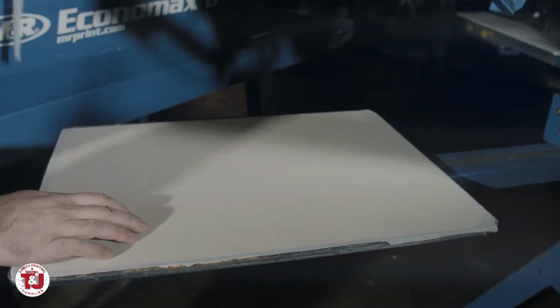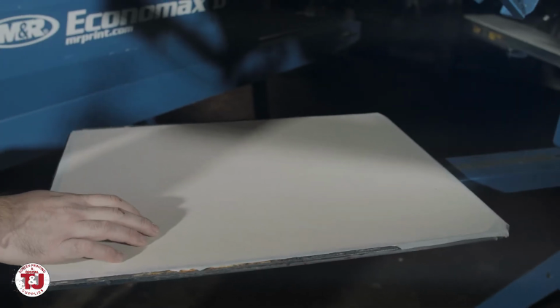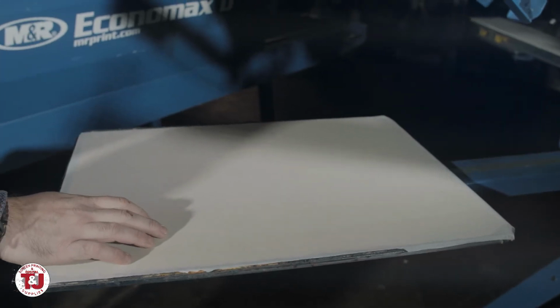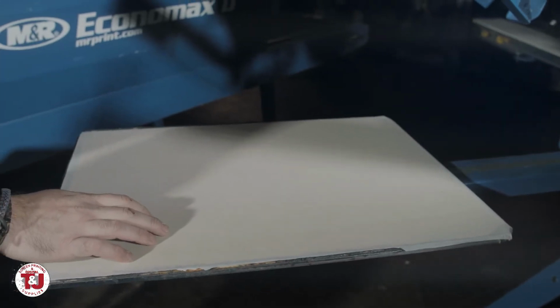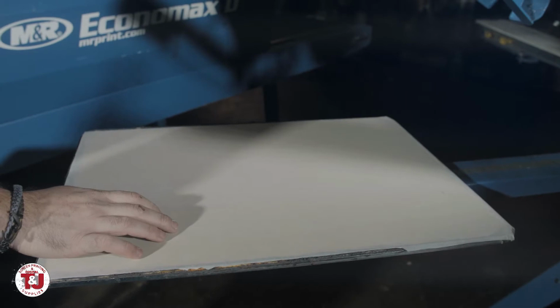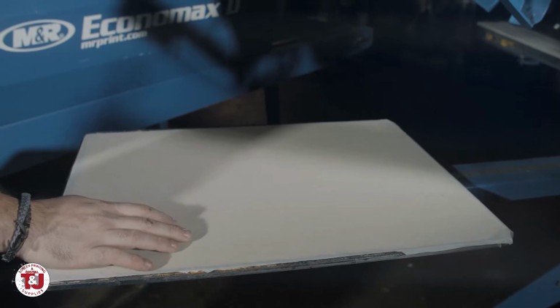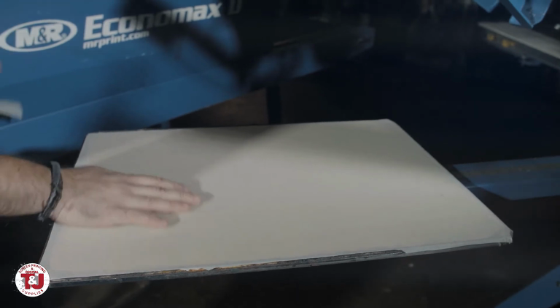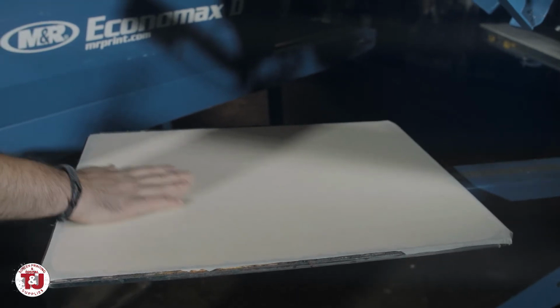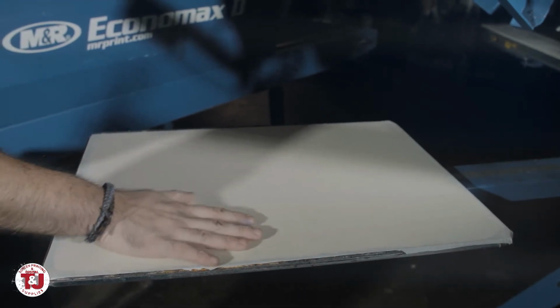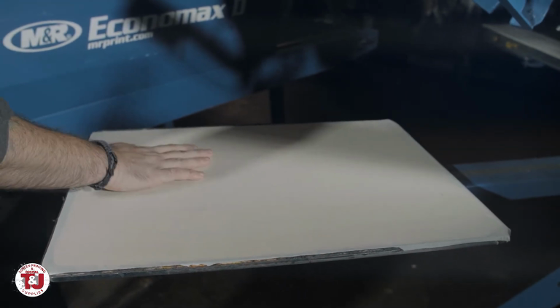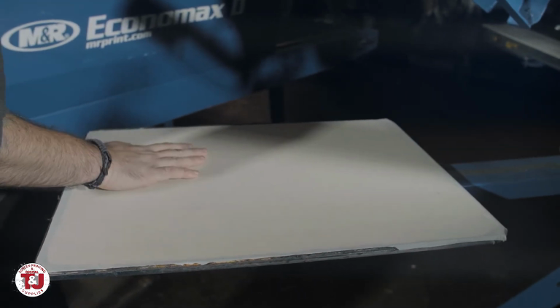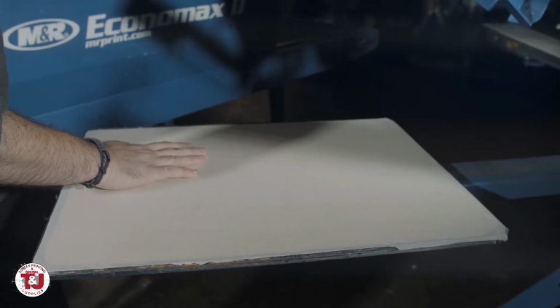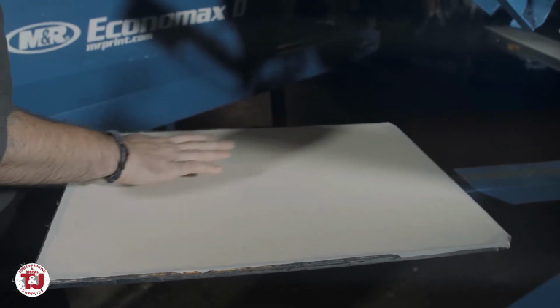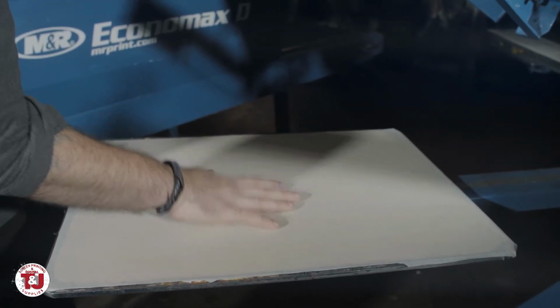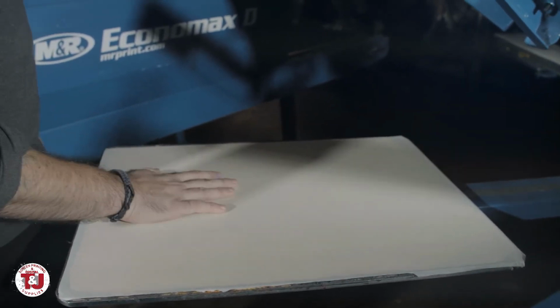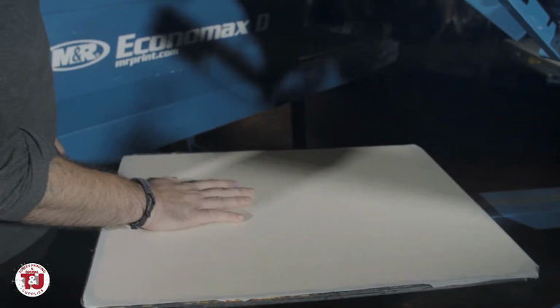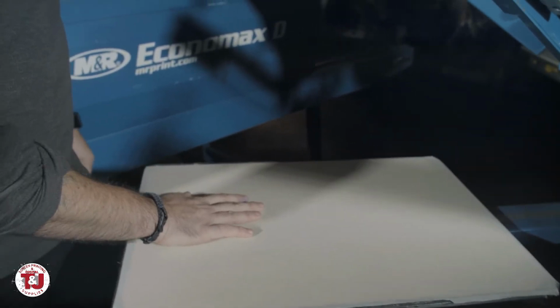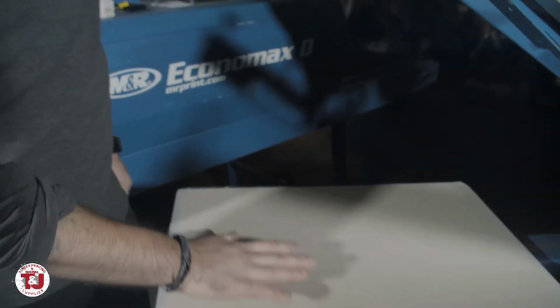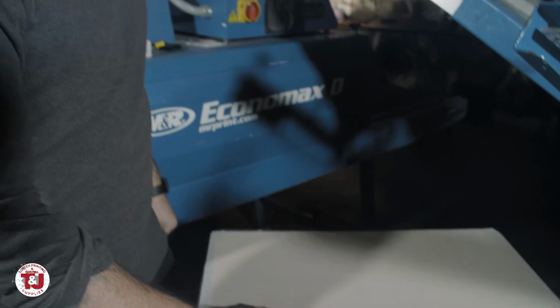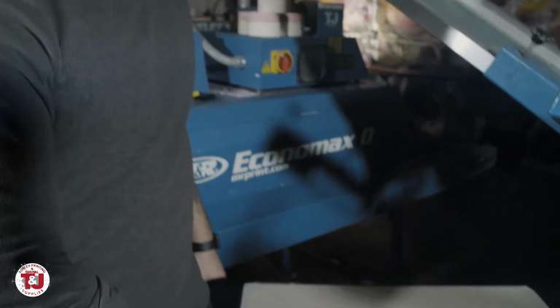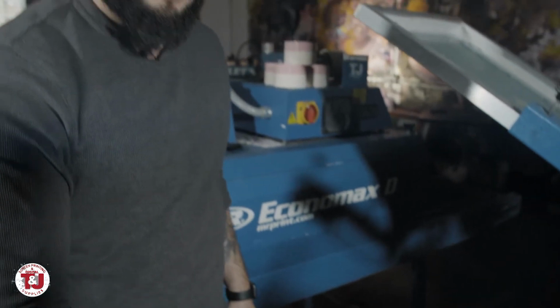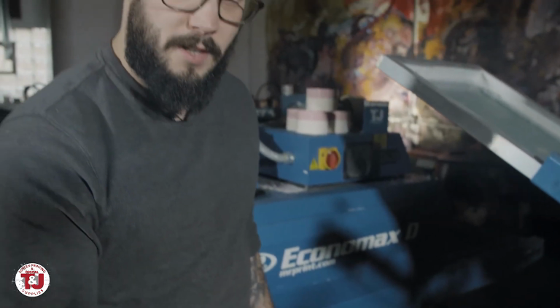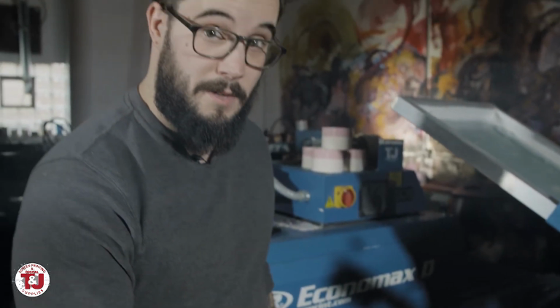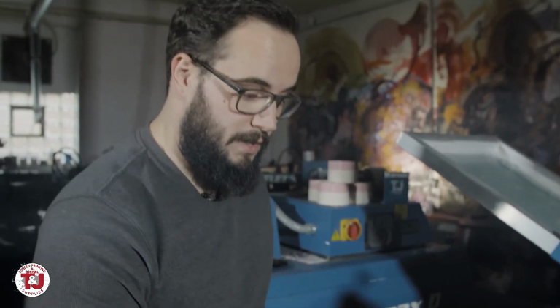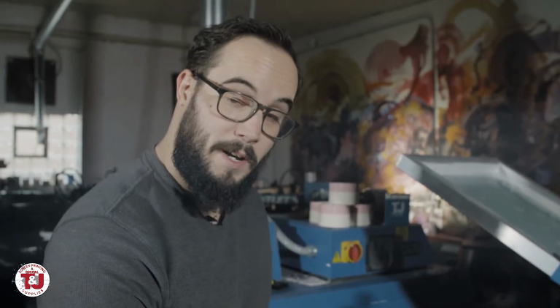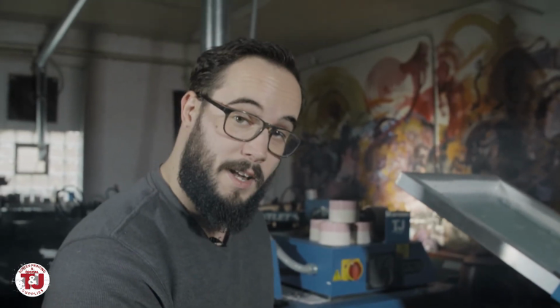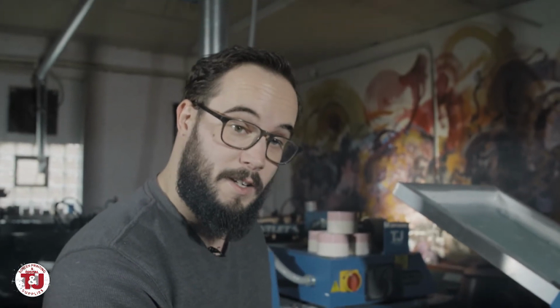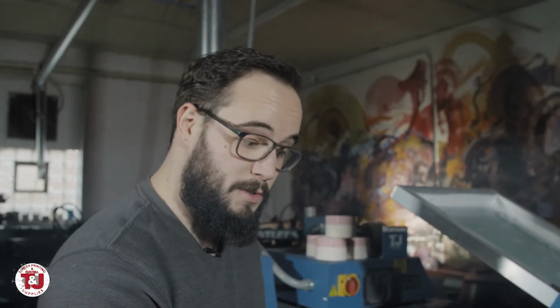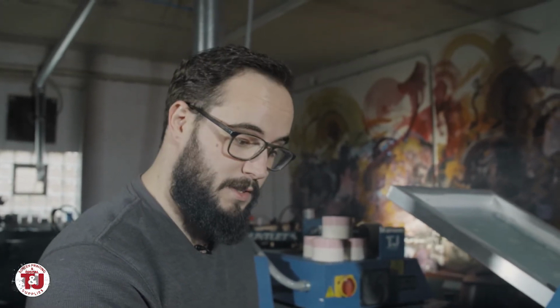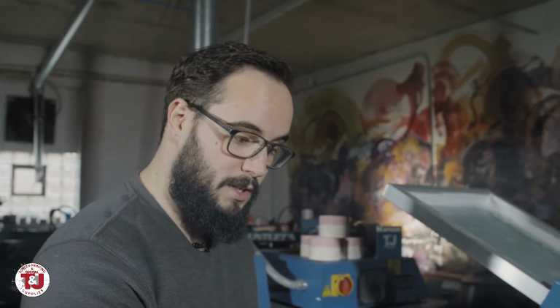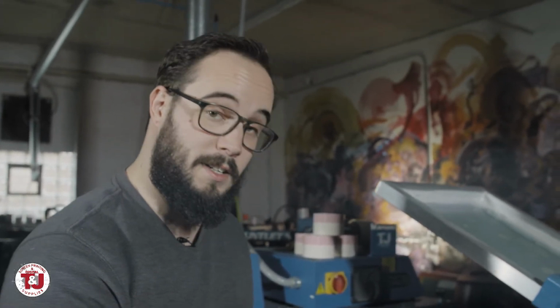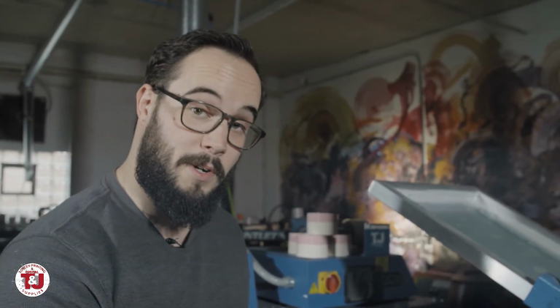Now that we've got a nice smooth surface here to apply any of our different T&J palette adhesives, we can use our Mistit, Webit, TBHB, or TB10, and we'll make sure we've got a nice smooth surface to continue our printing.